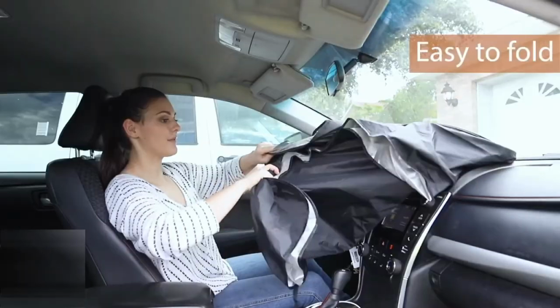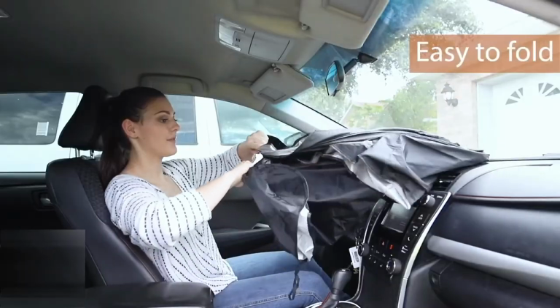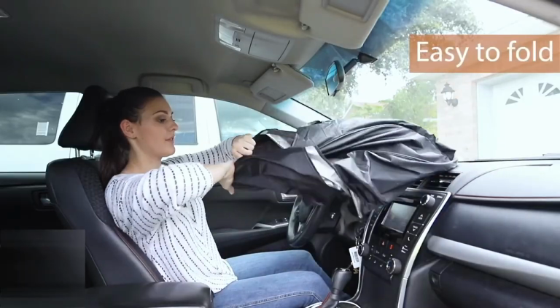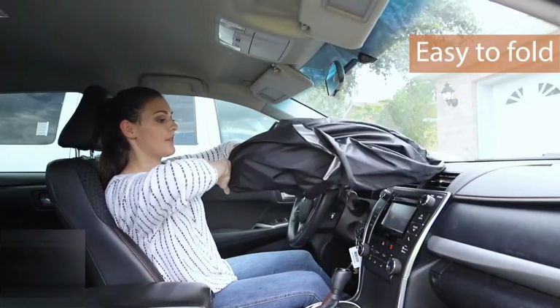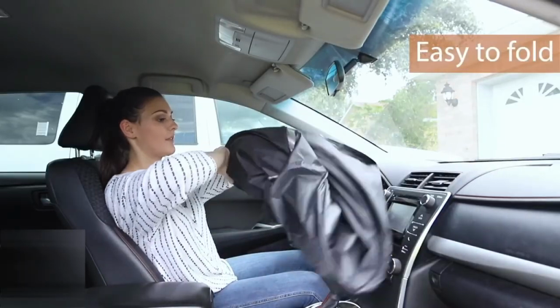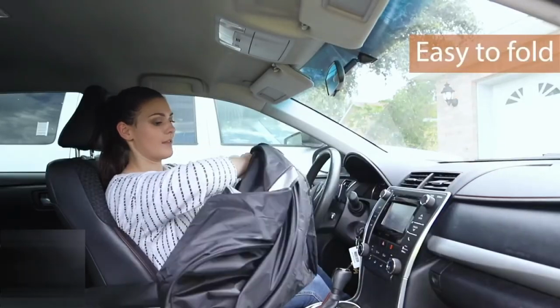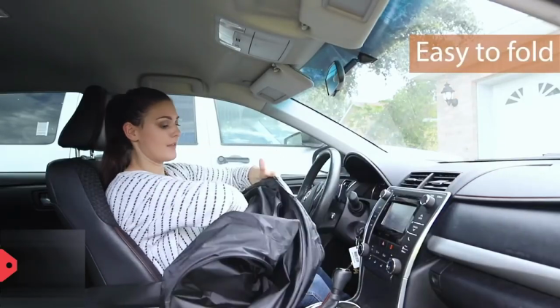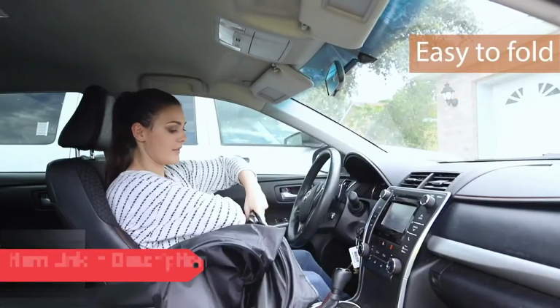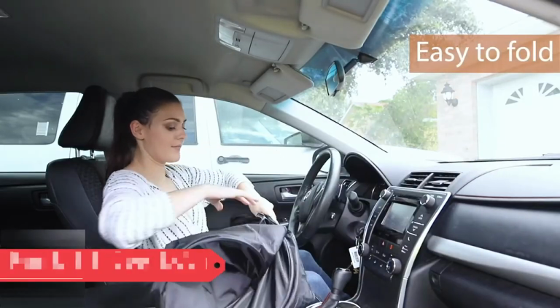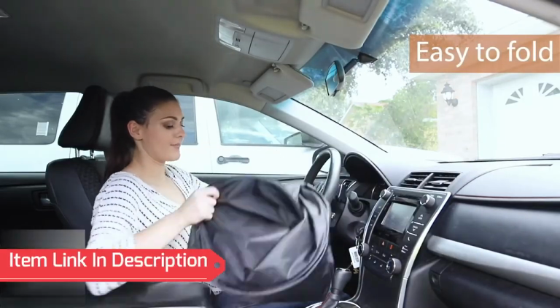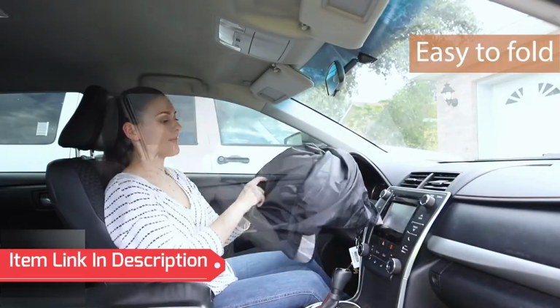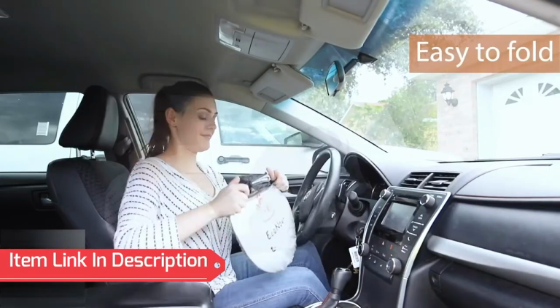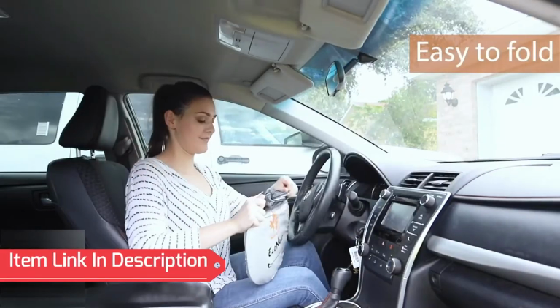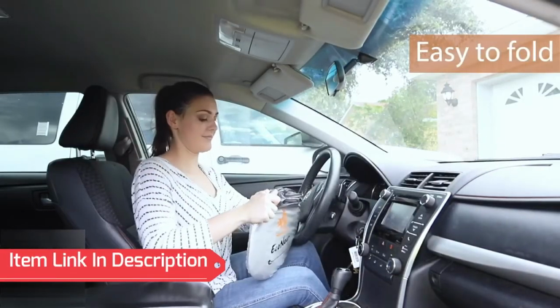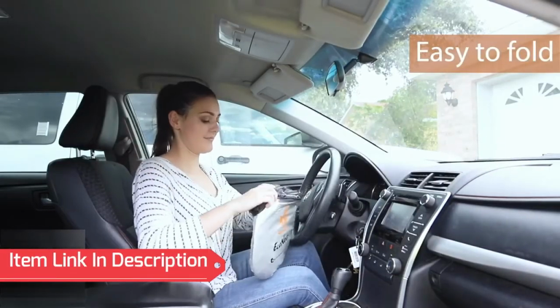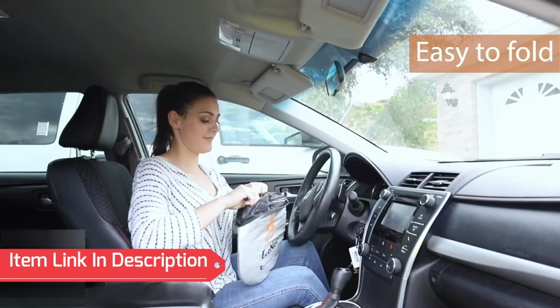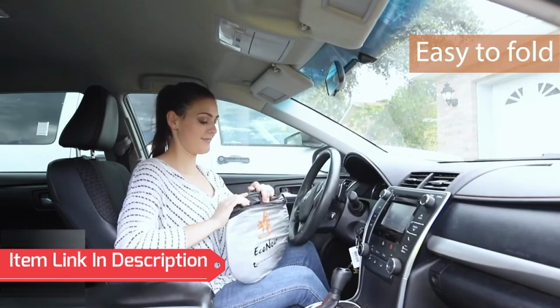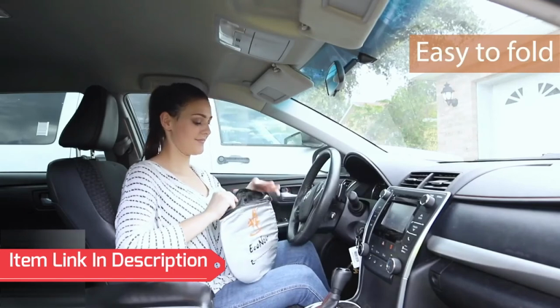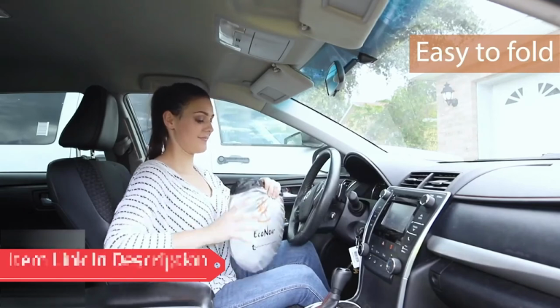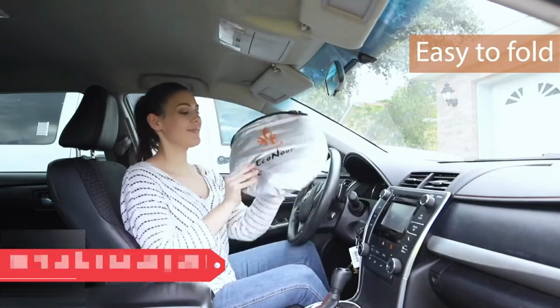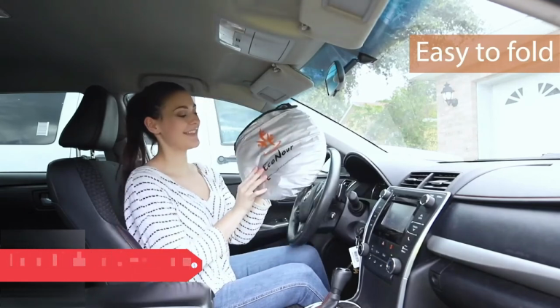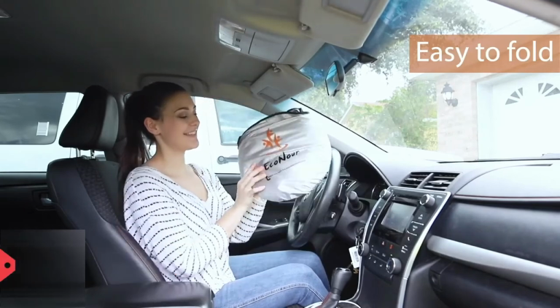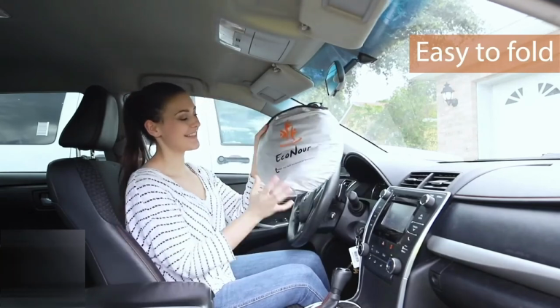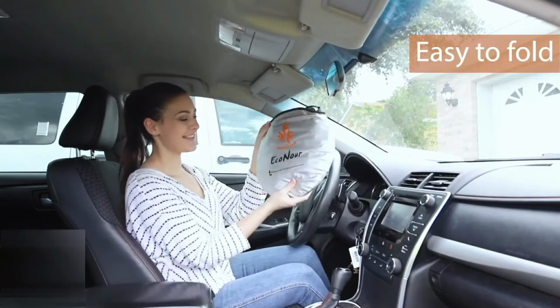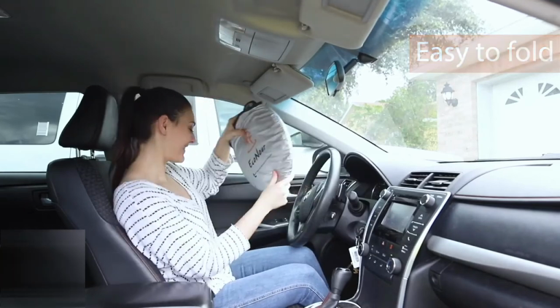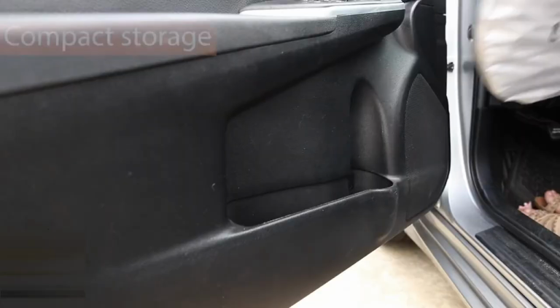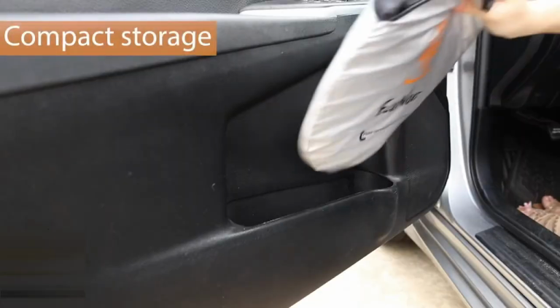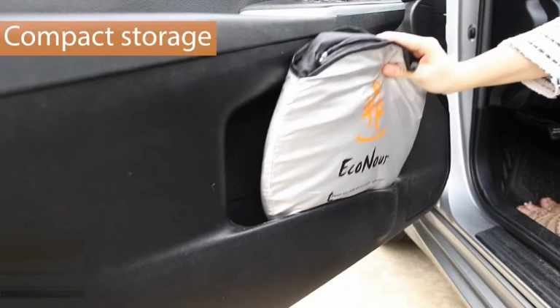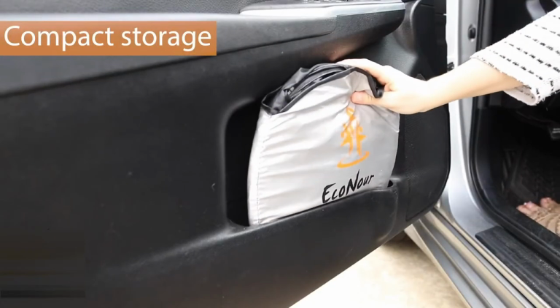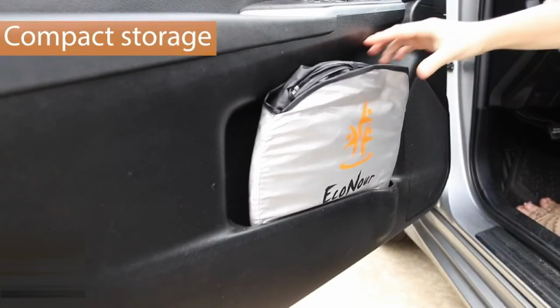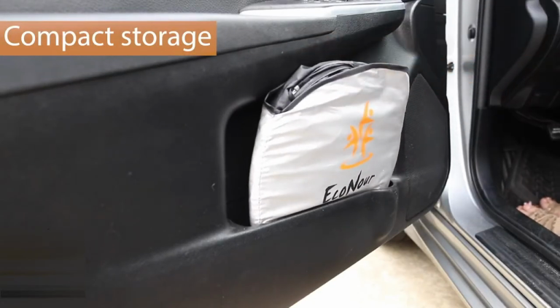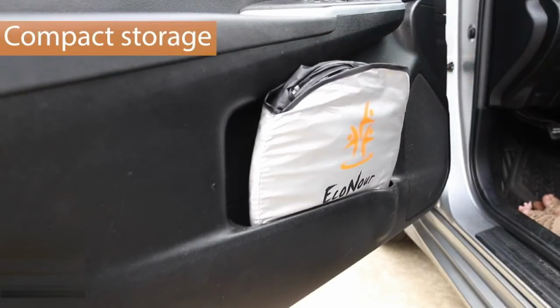Folding the sunshade back up is very simple. After placing the sunshade back into its case, place it in your desired storage spot until its next use.